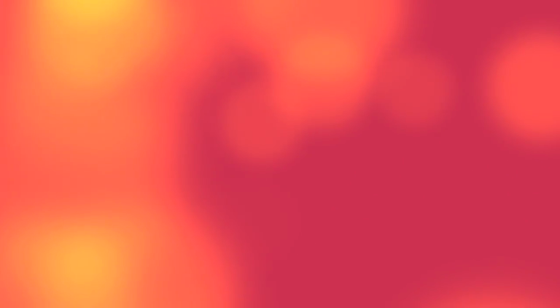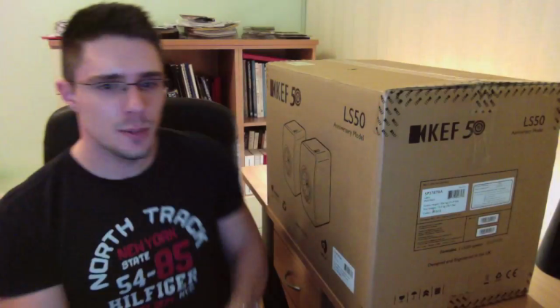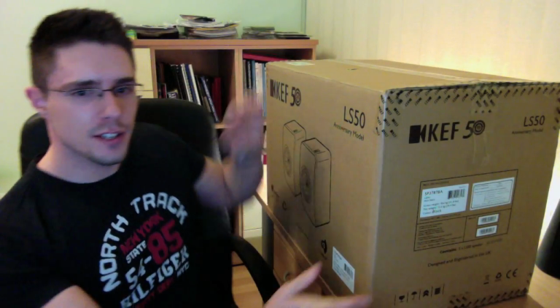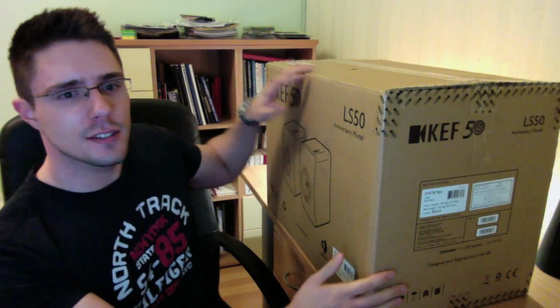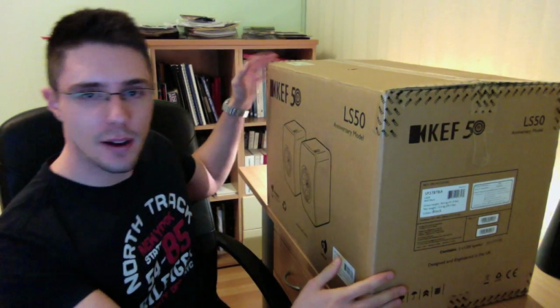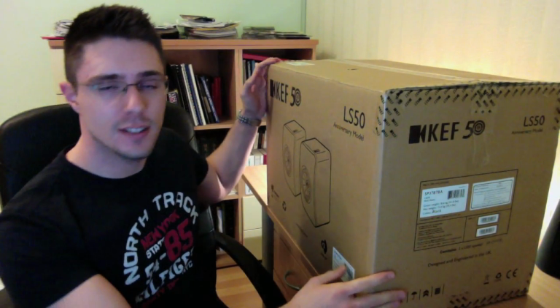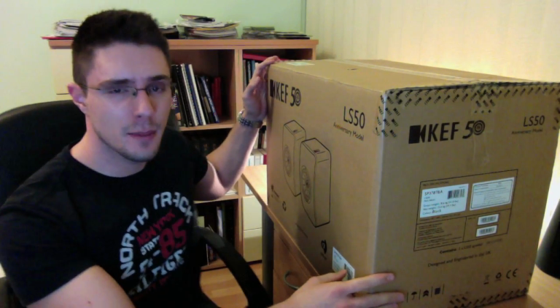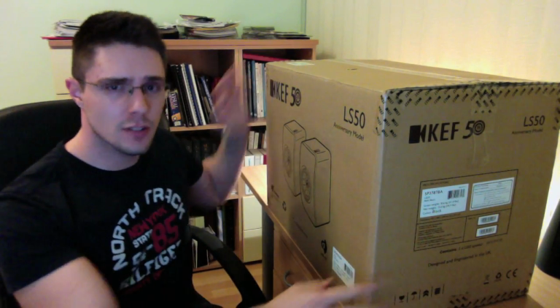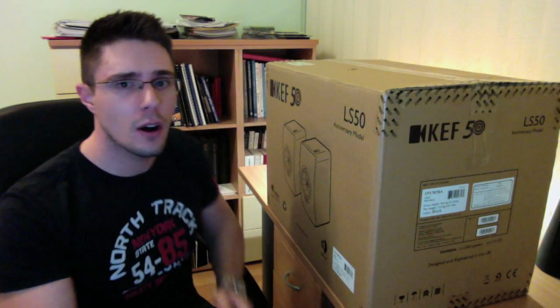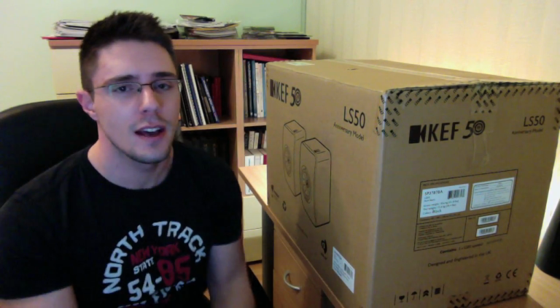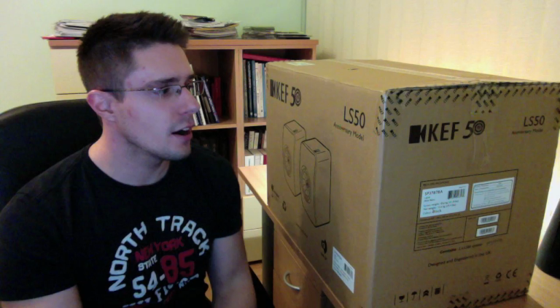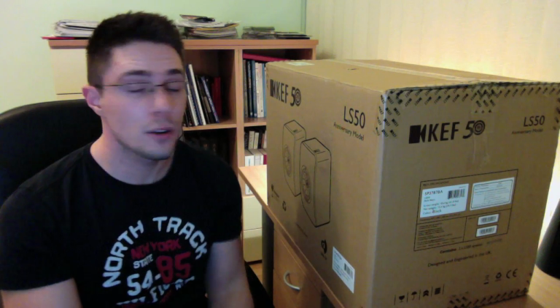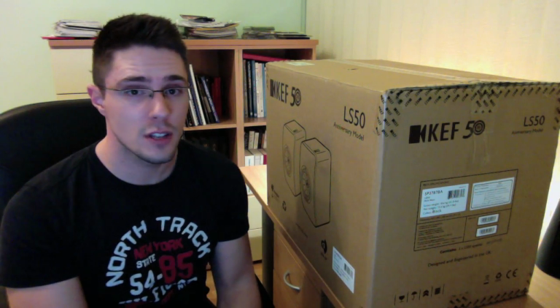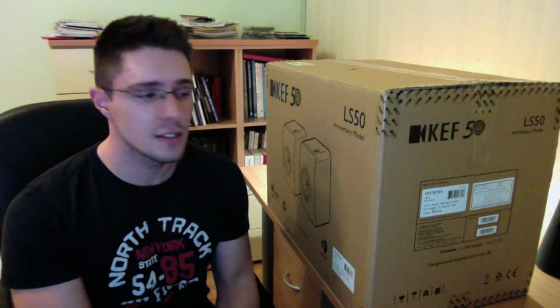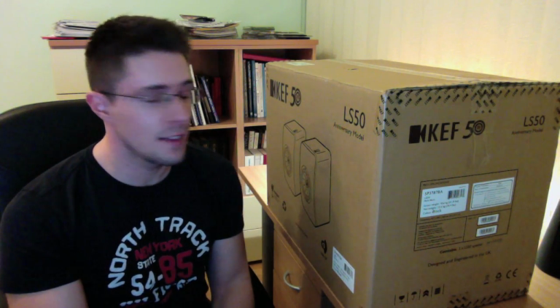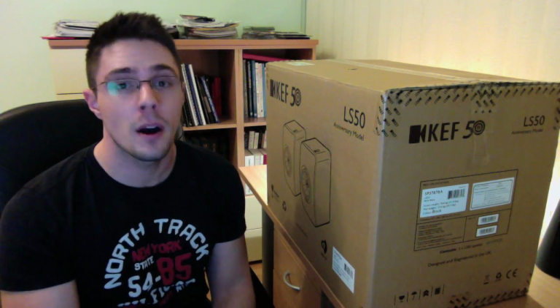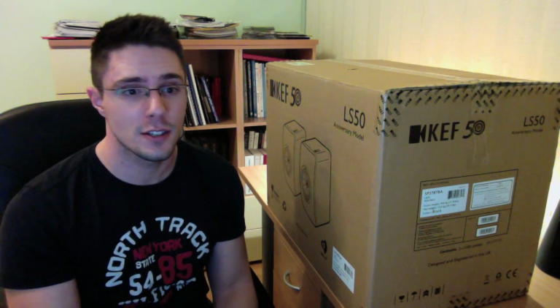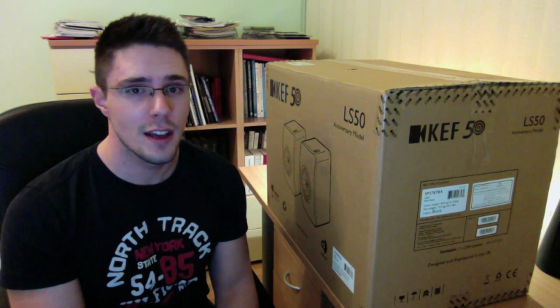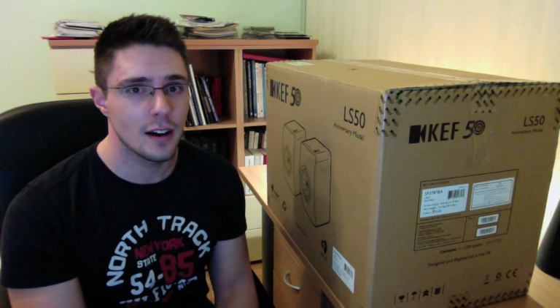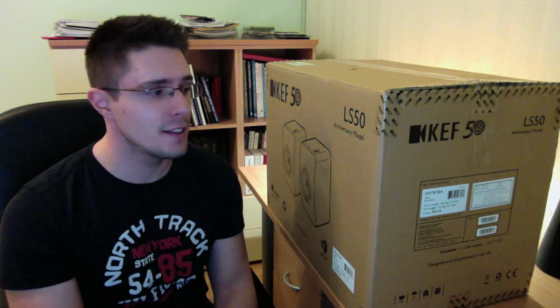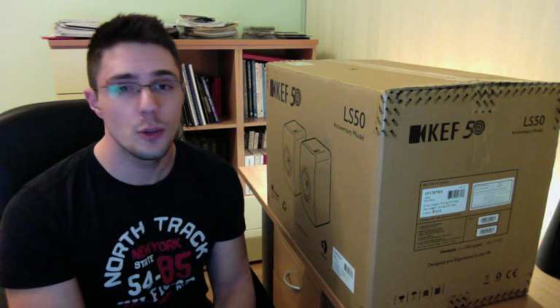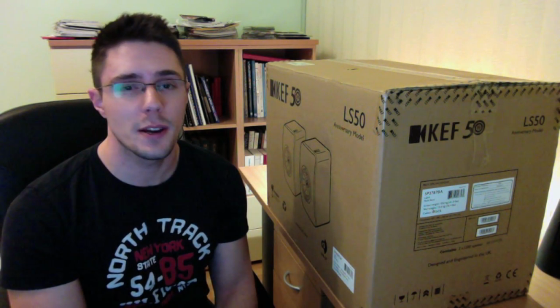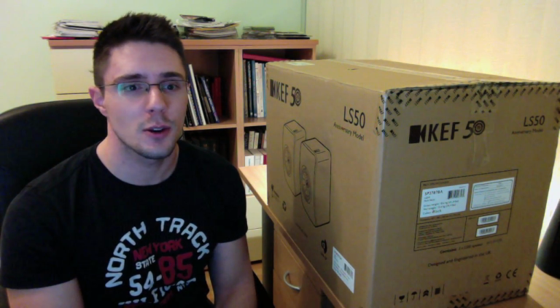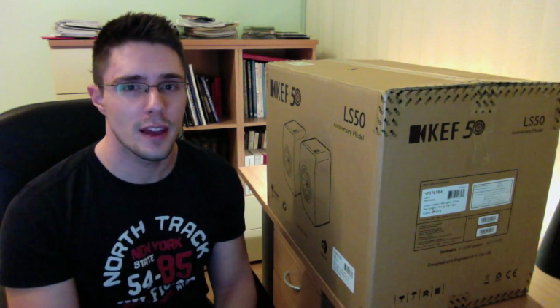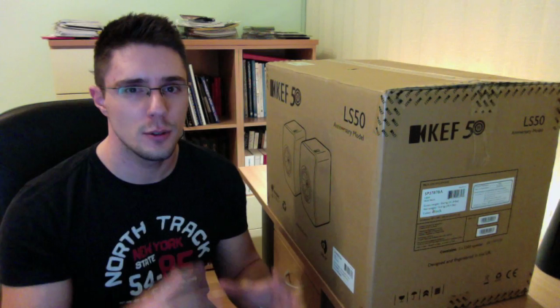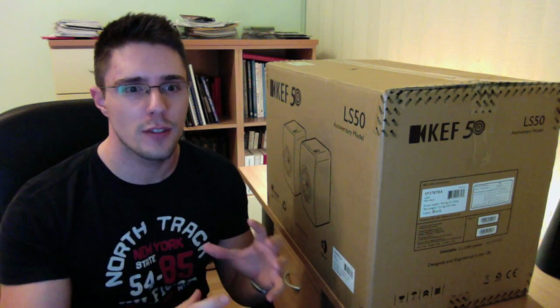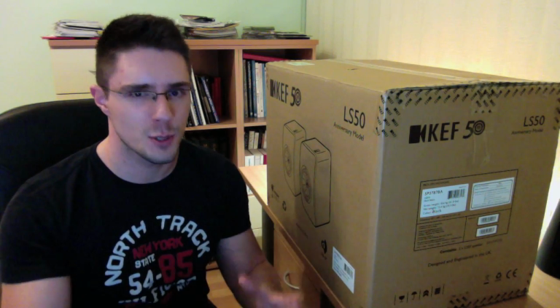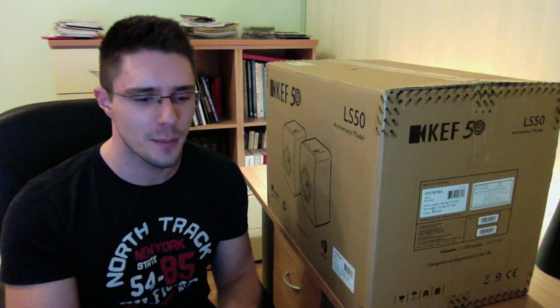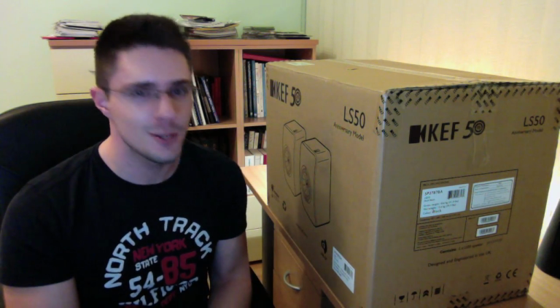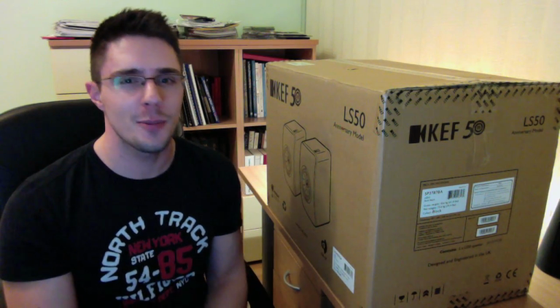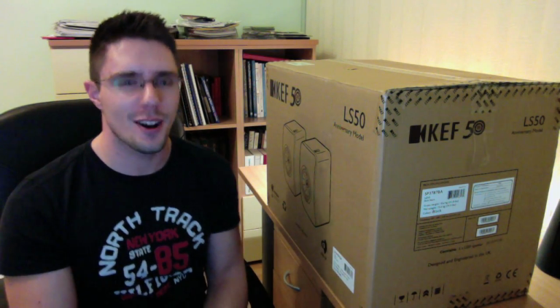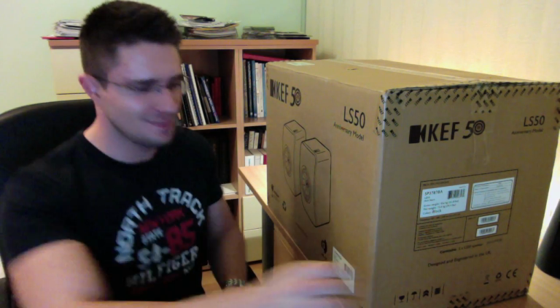Now, these speakers, as you can see by the dimensions of the box, they are bookshelf size and they are monitors and they are two-way speakers, so they have two drivers in one speaker.